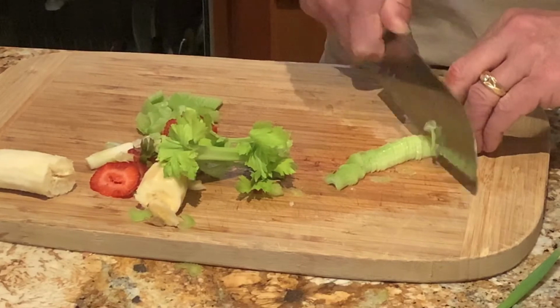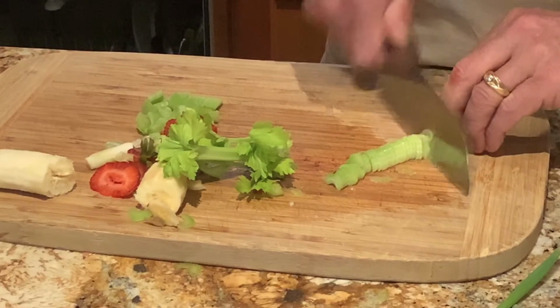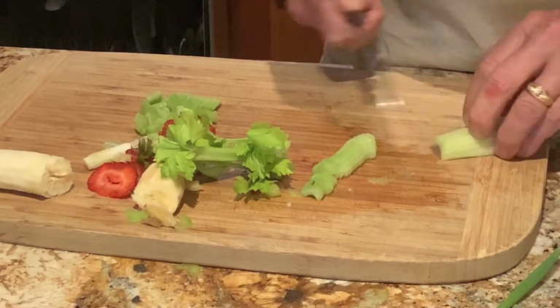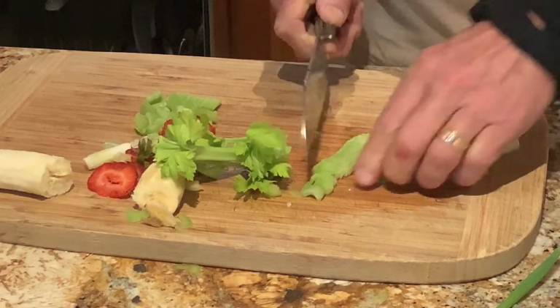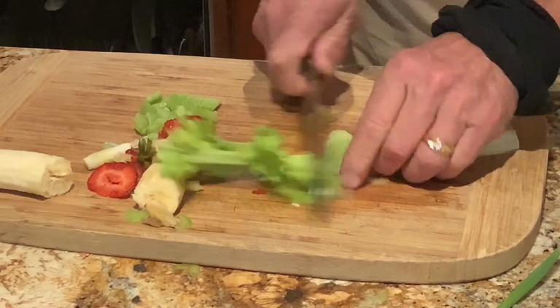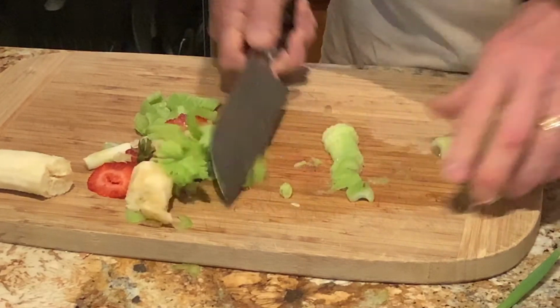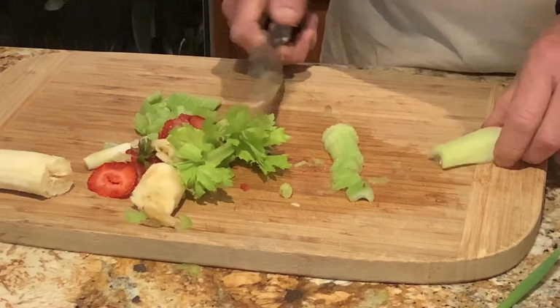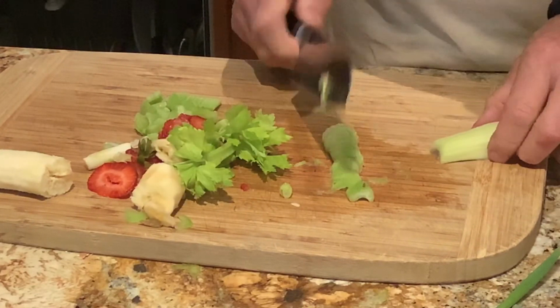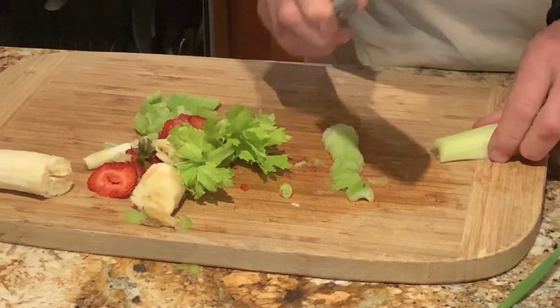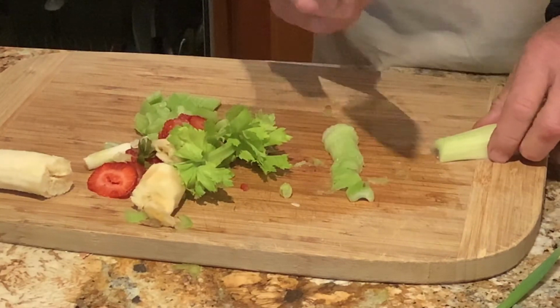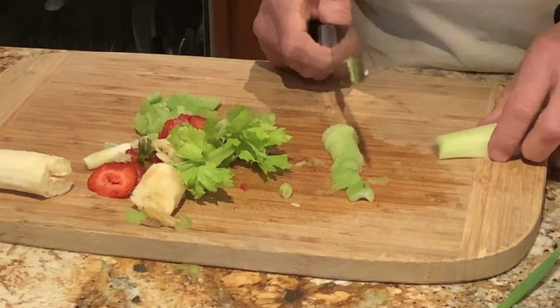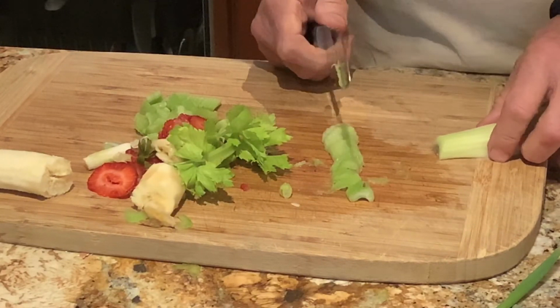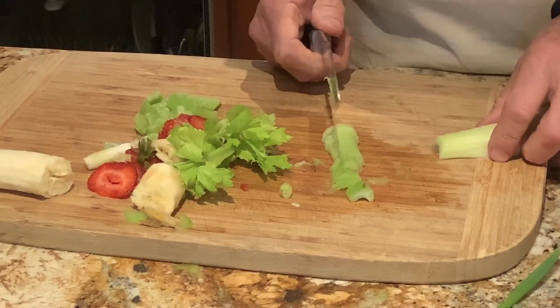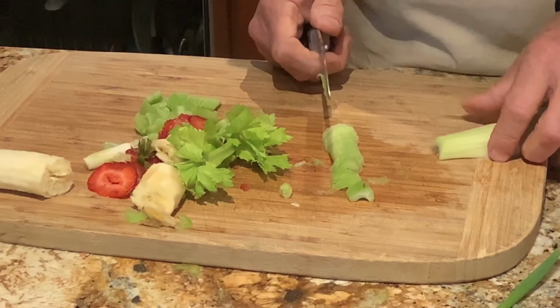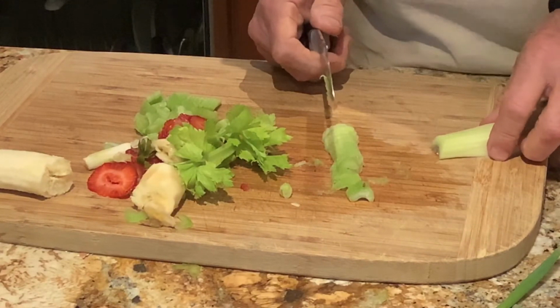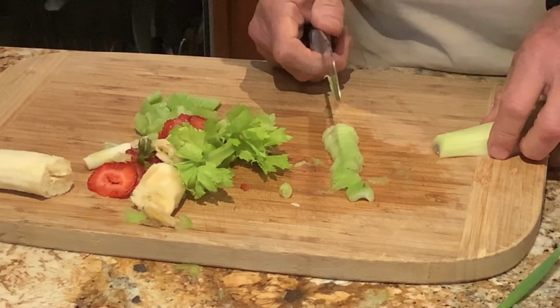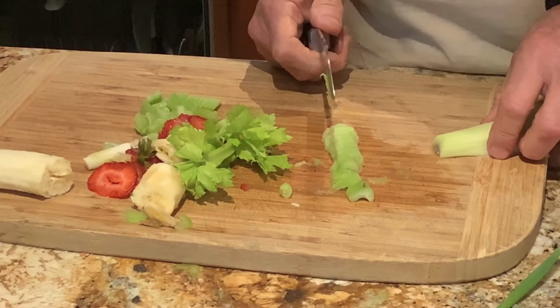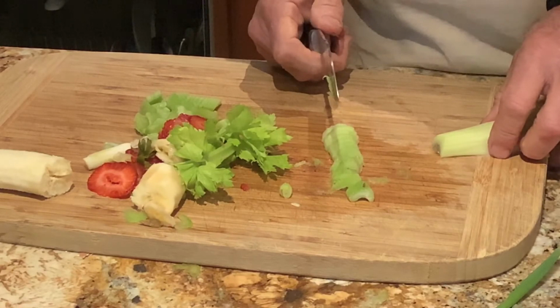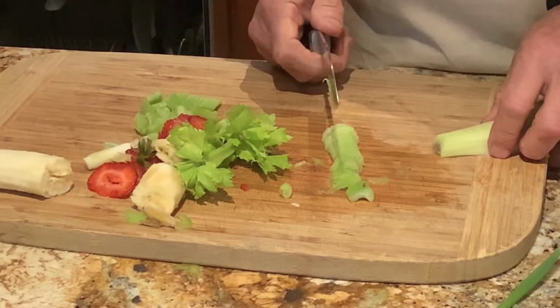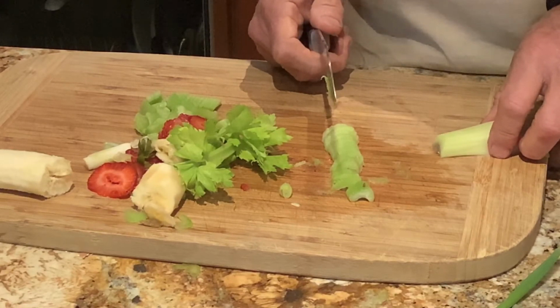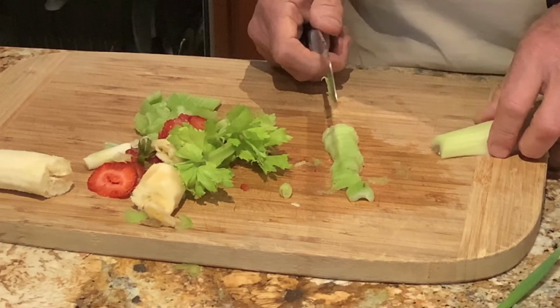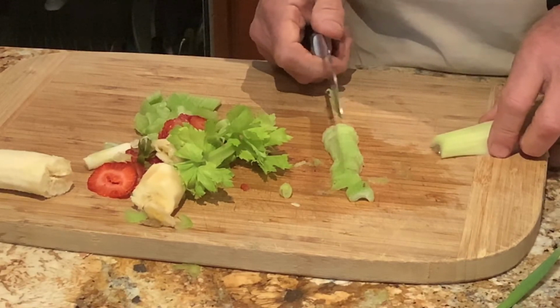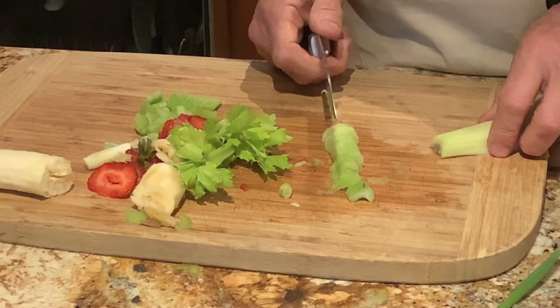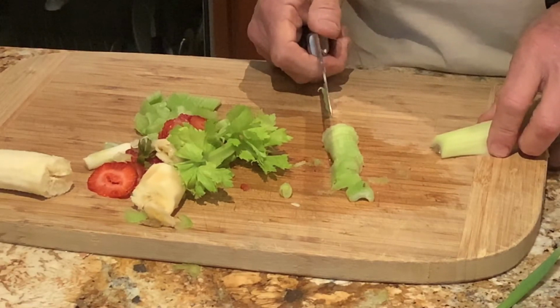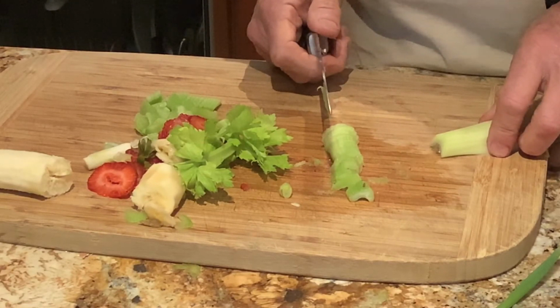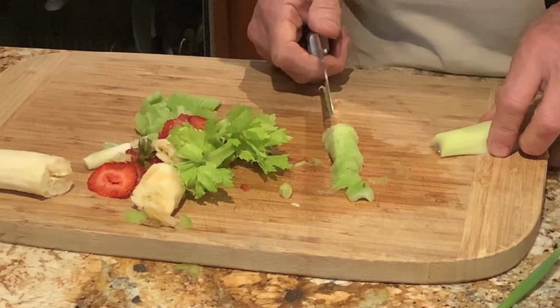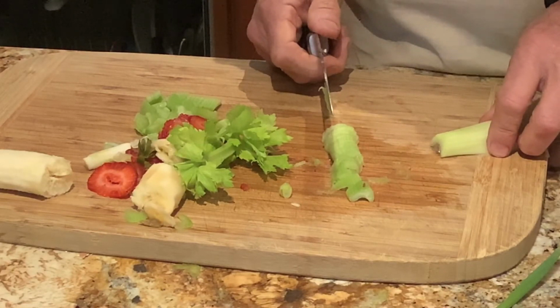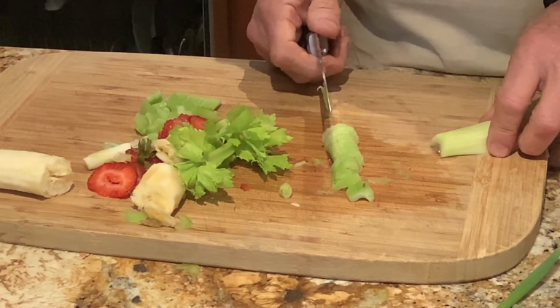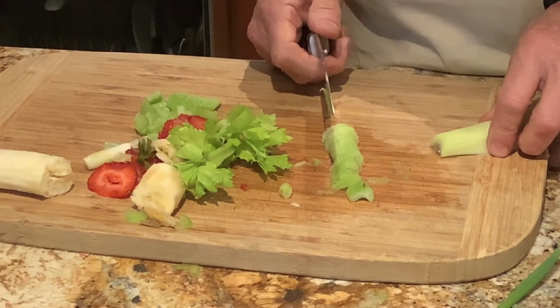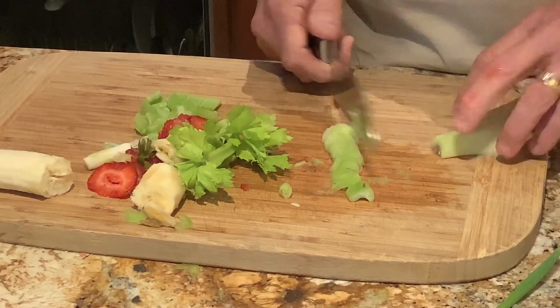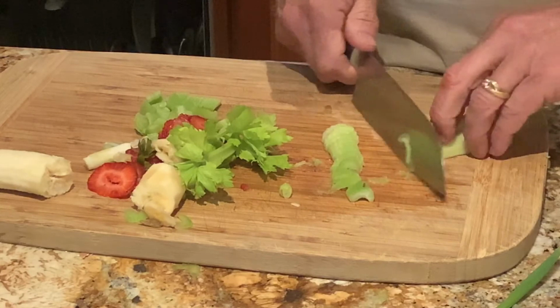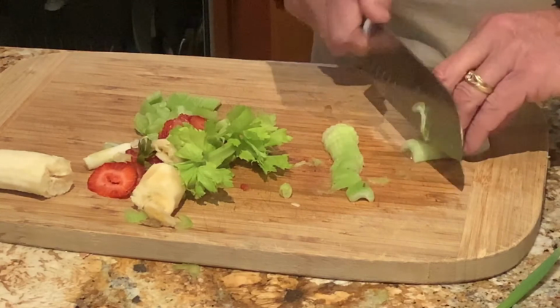So now you know how to cut like a professional chef. Subscribe to our YouTube channel under Mark Coonaberti for more really cool stuff. See you around.